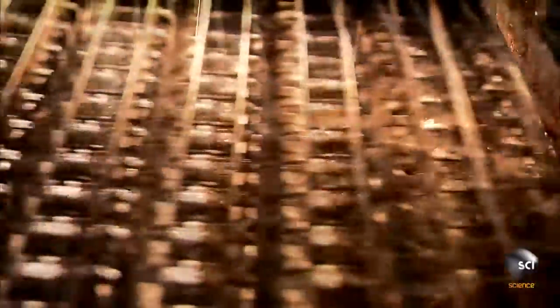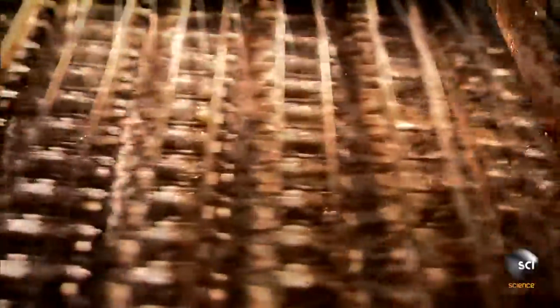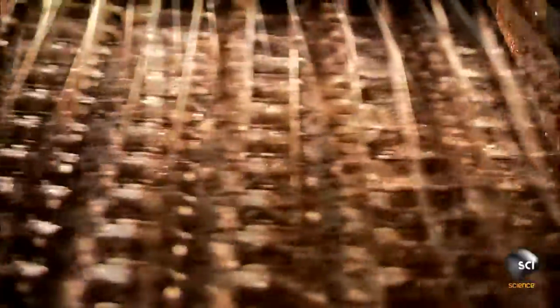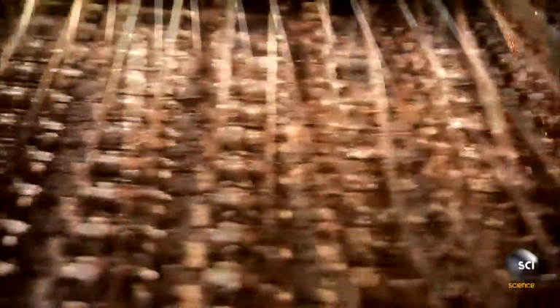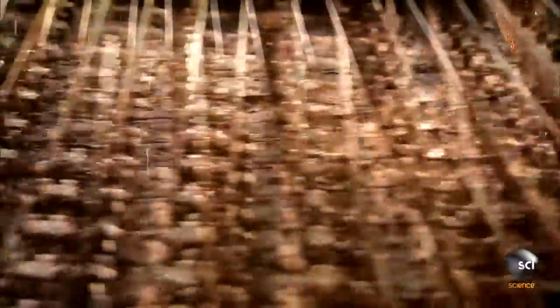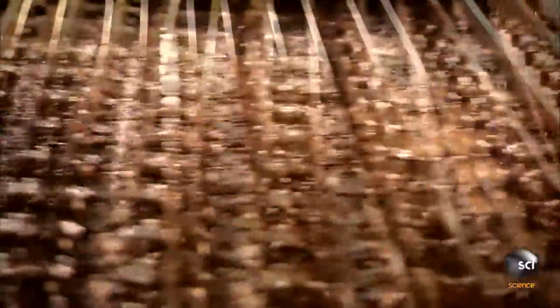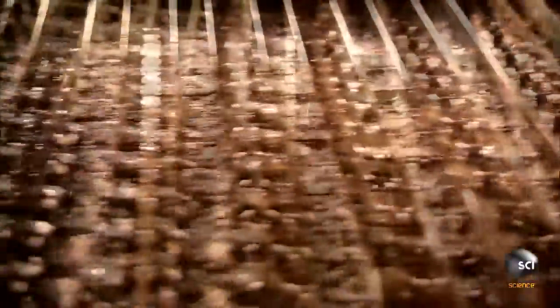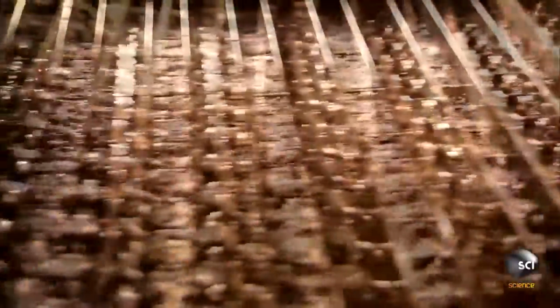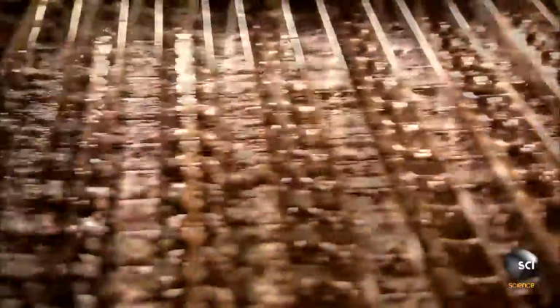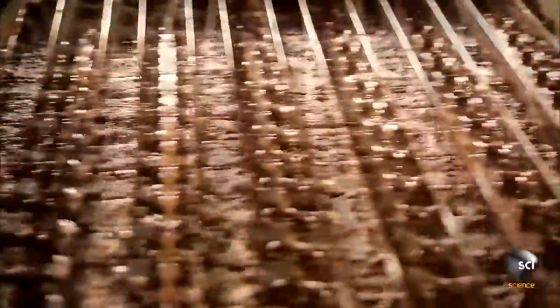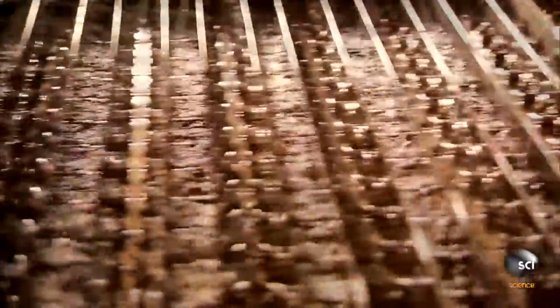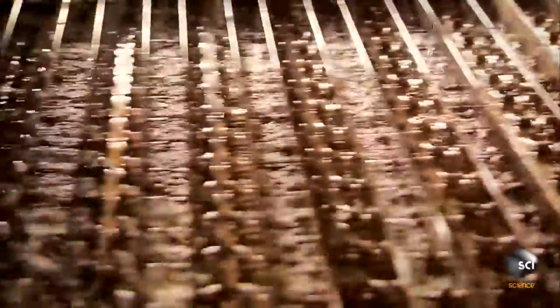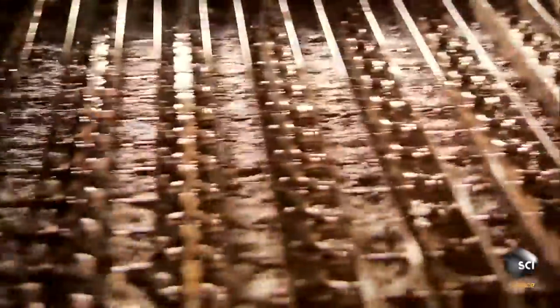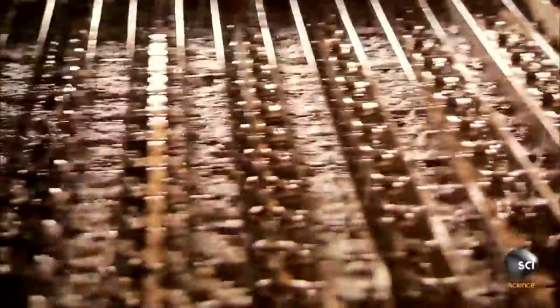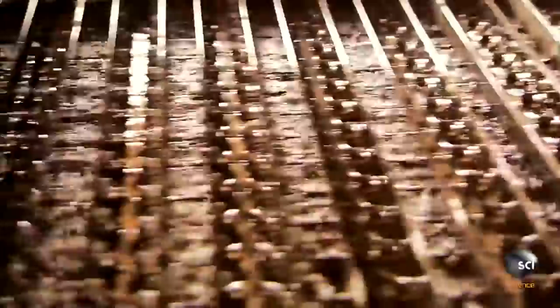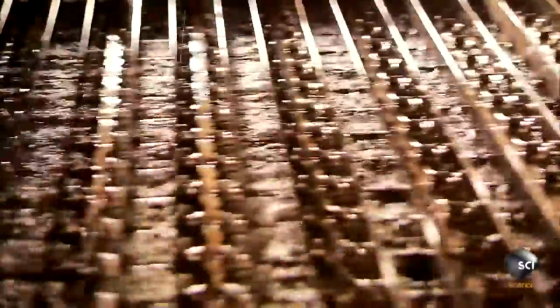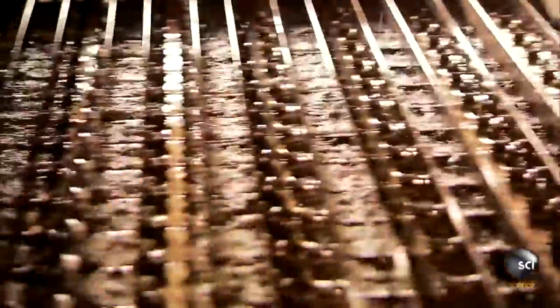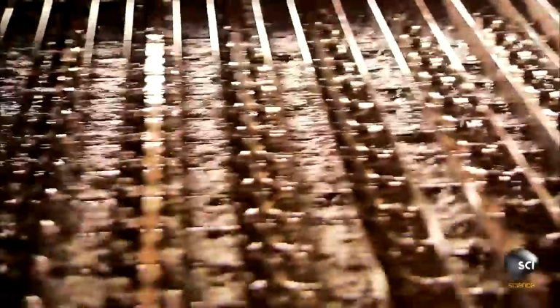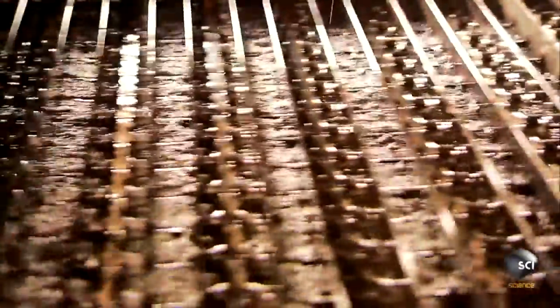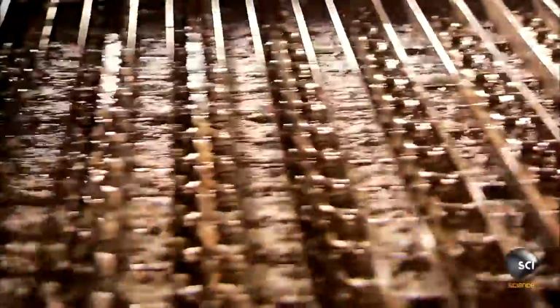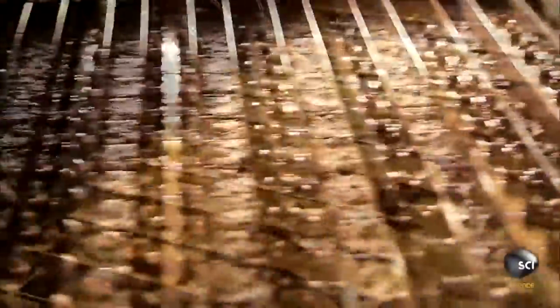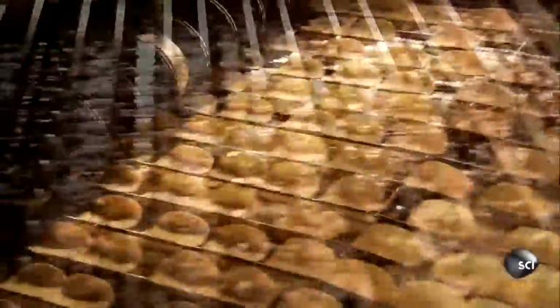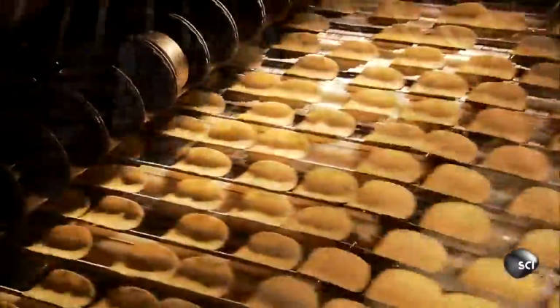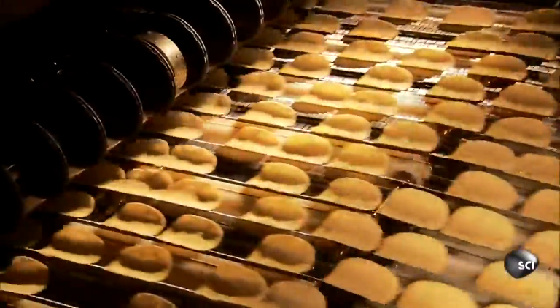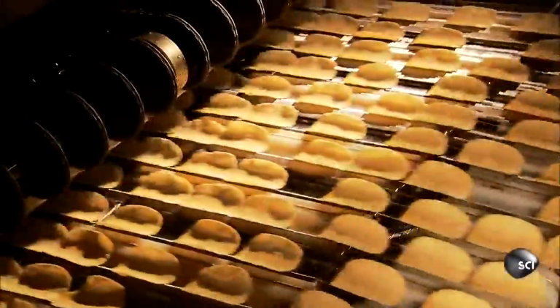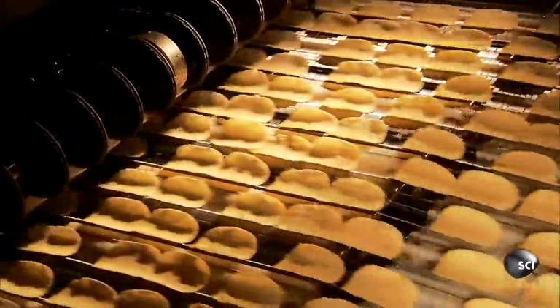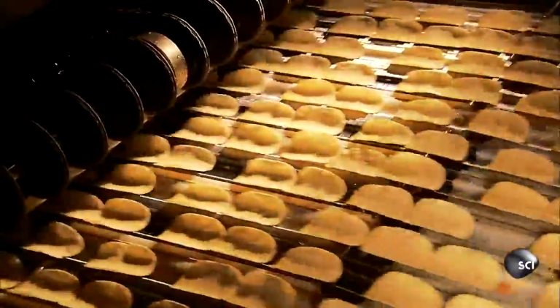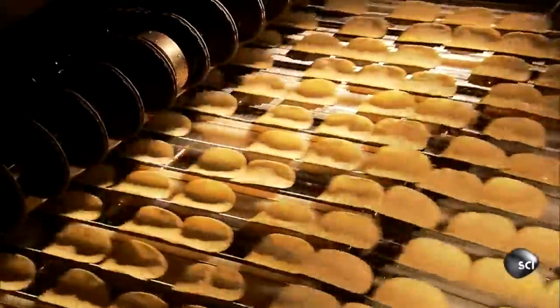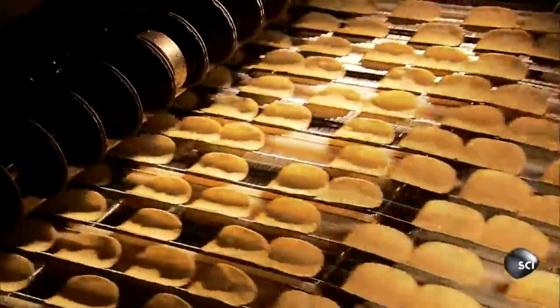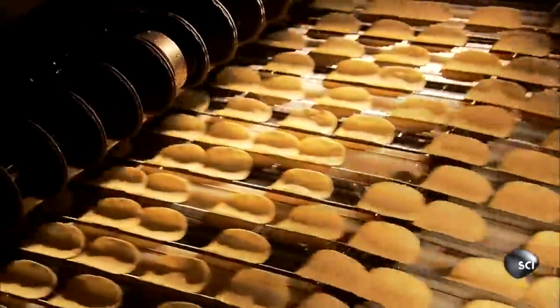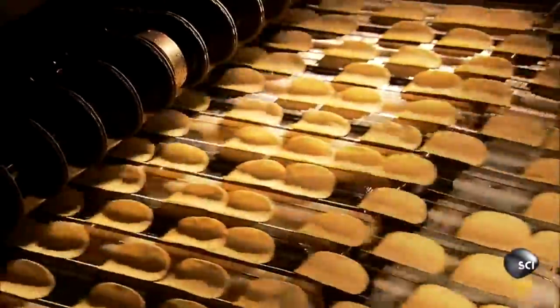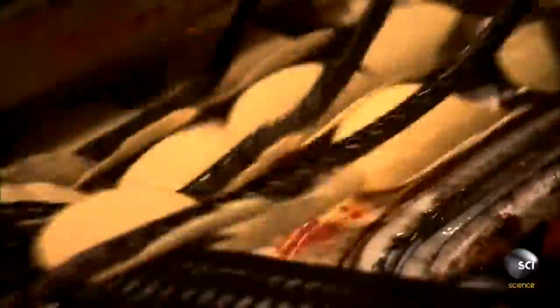The chips spend 11 seconds frying in hot oil, which makes them crispy. They then travel under blowers to get rid of excess oil.